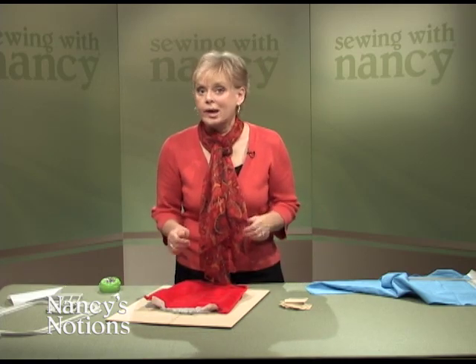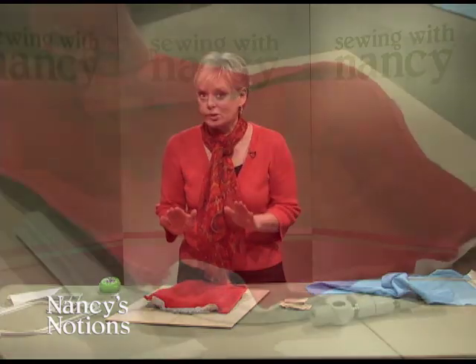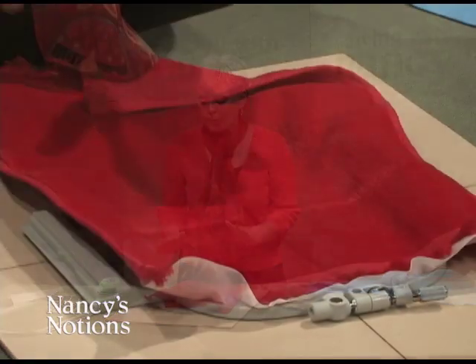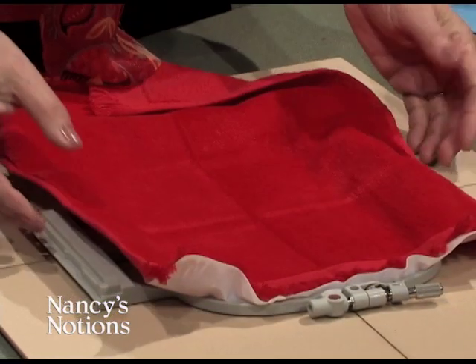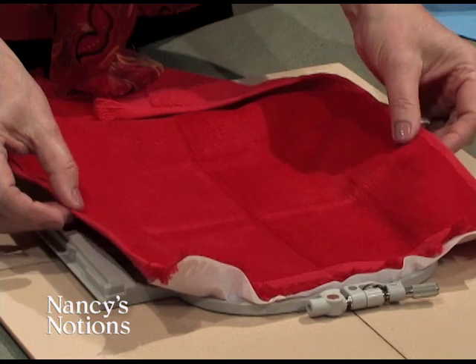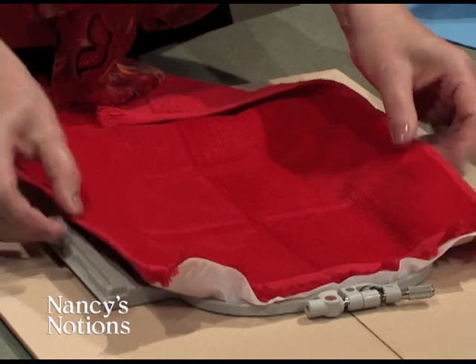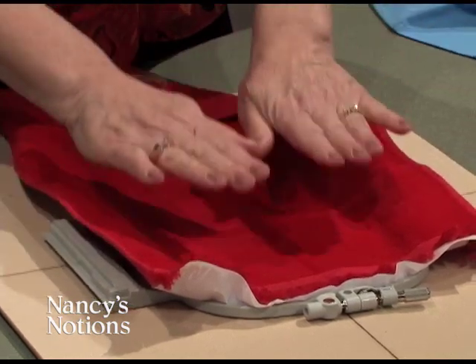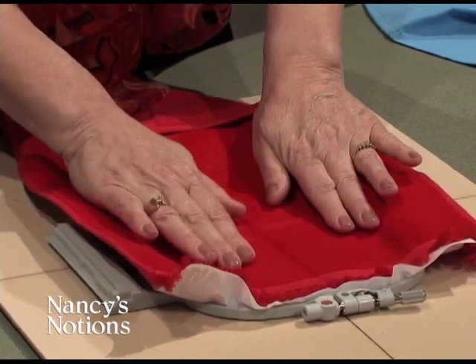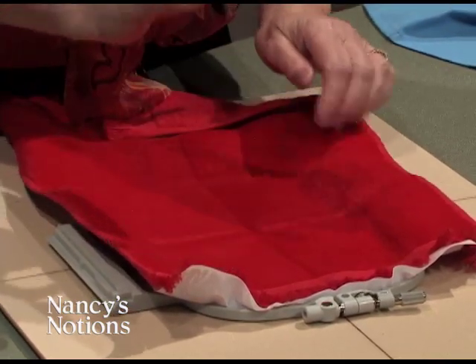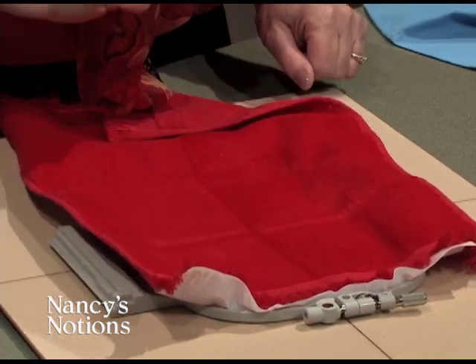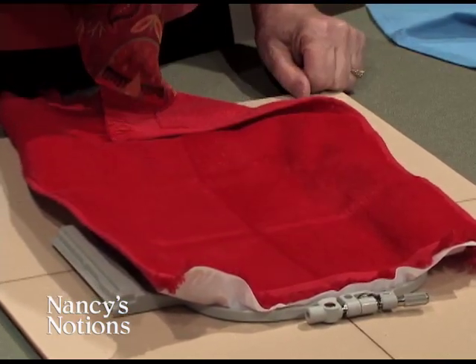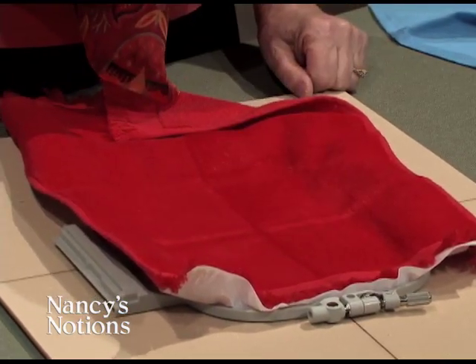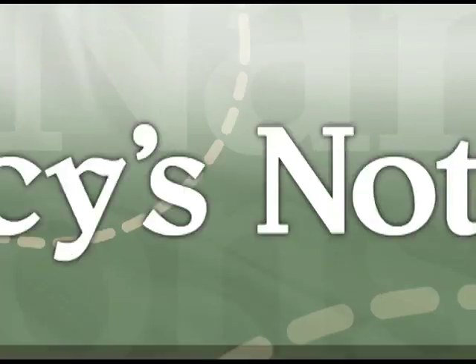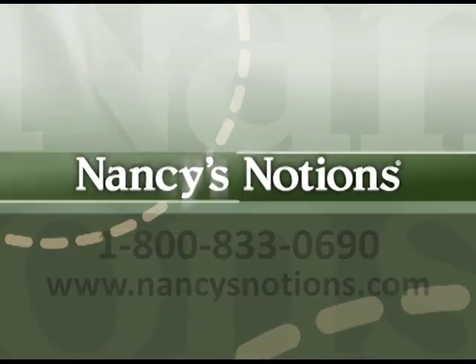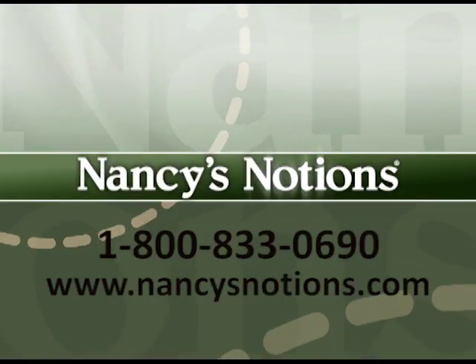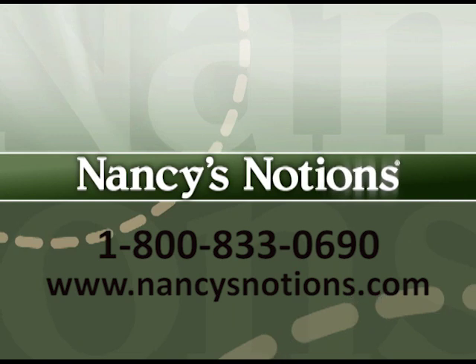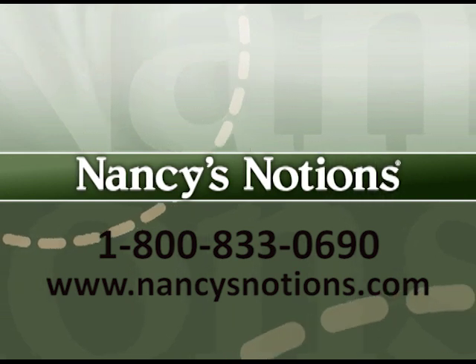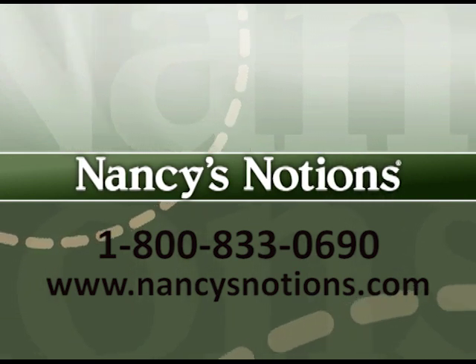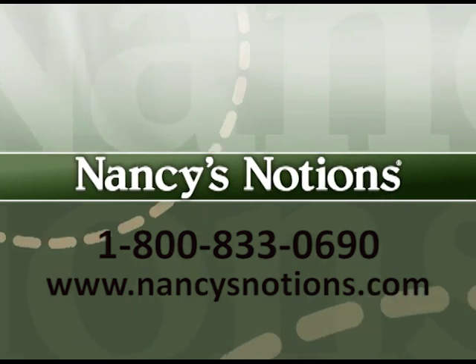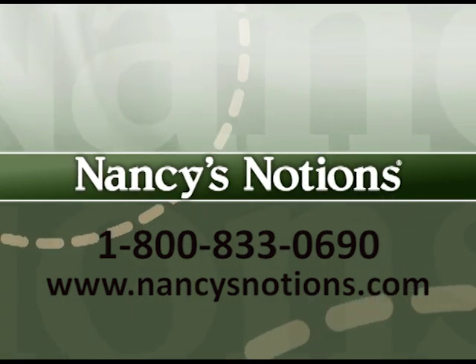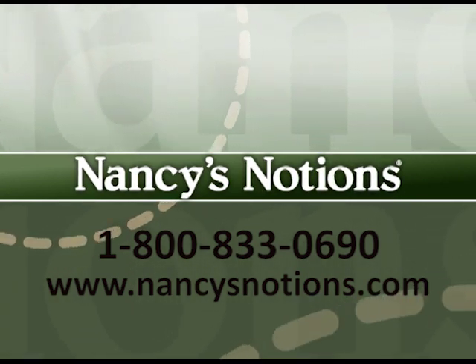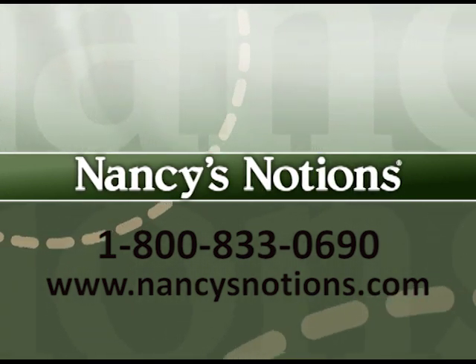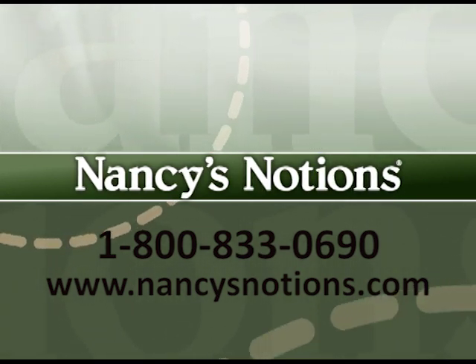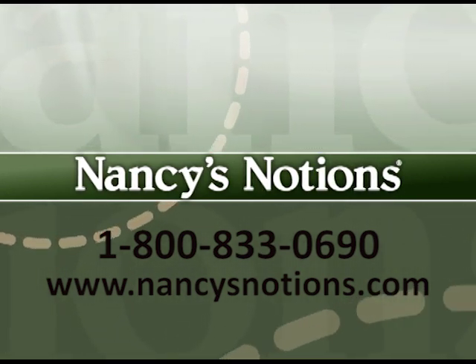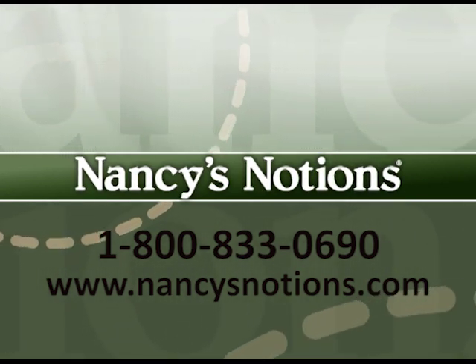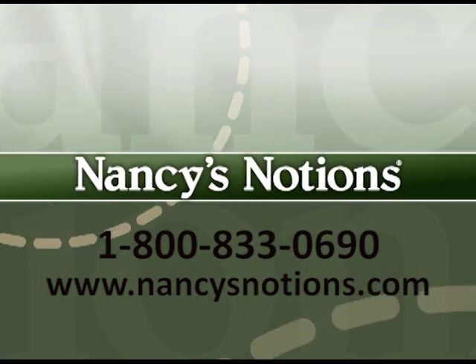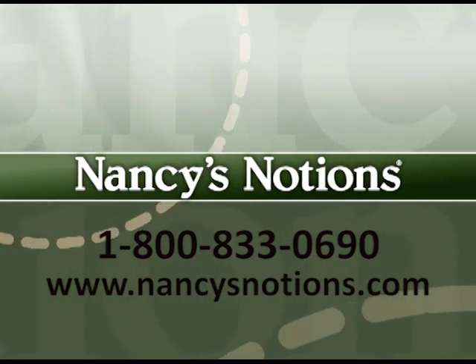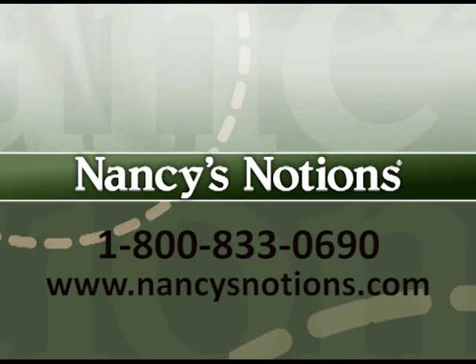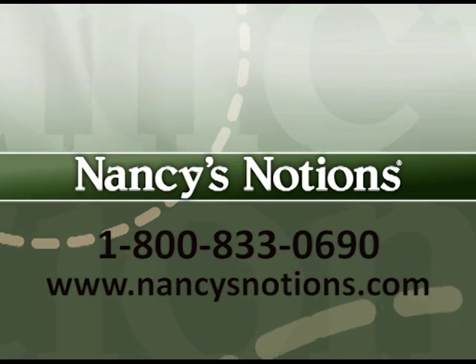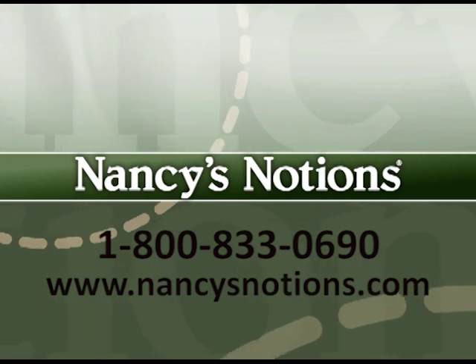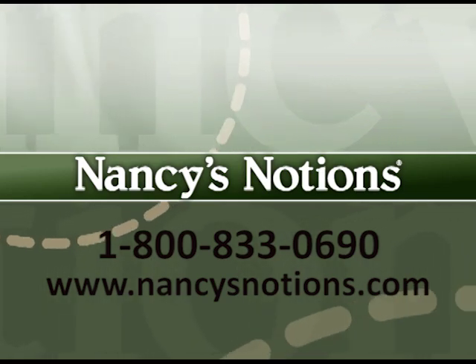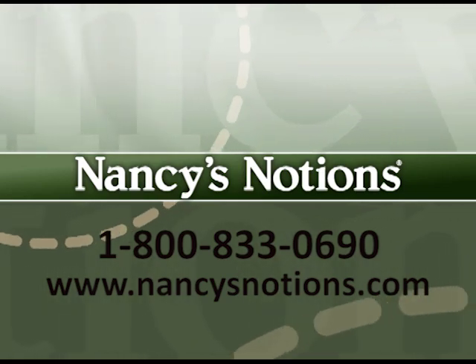This is a great way of getting your fabrics in the hoop just the way you'd like them. Nancy's Notions offers a full selection of sewing notions to complete your sewing and quilting skills. Order your supplies today.